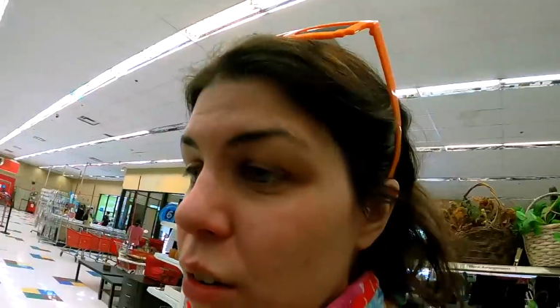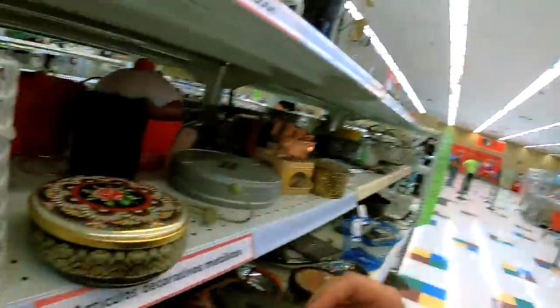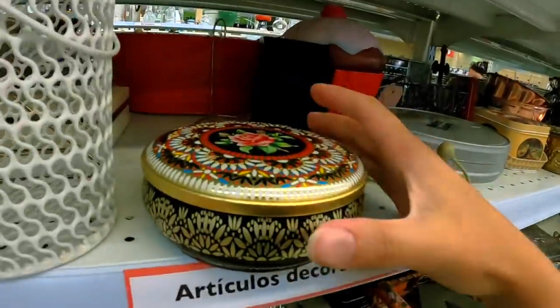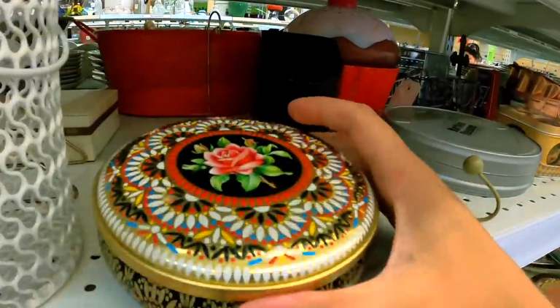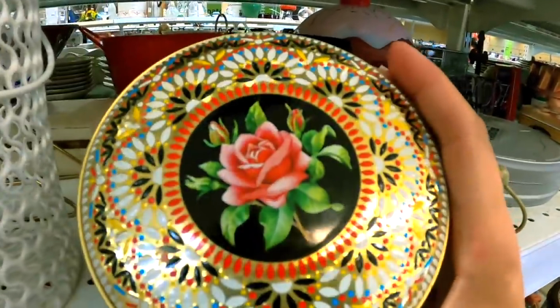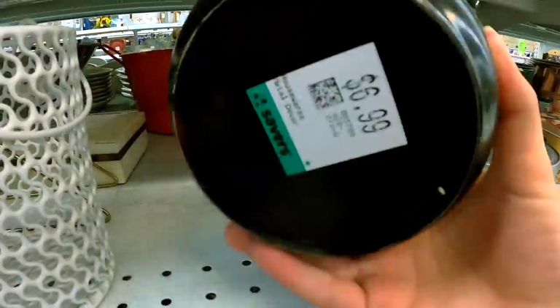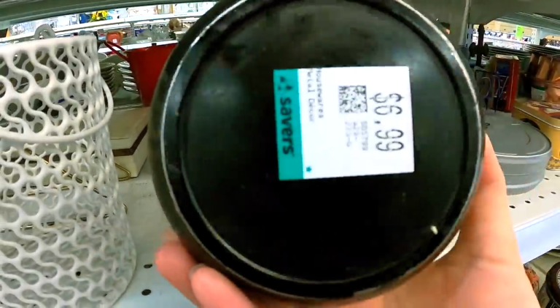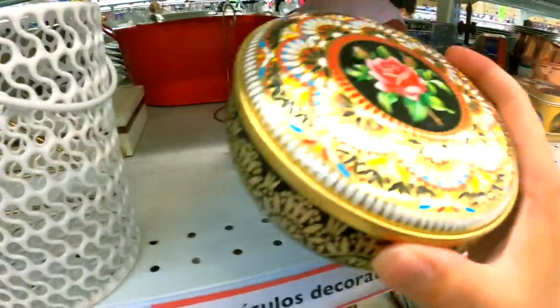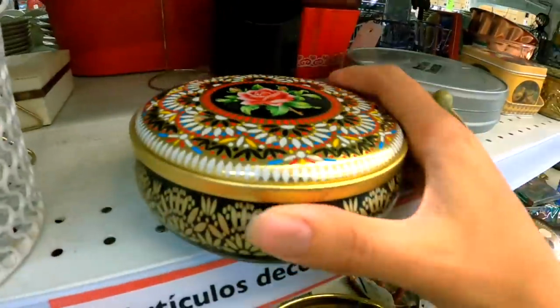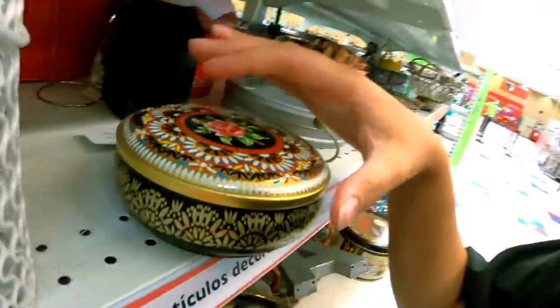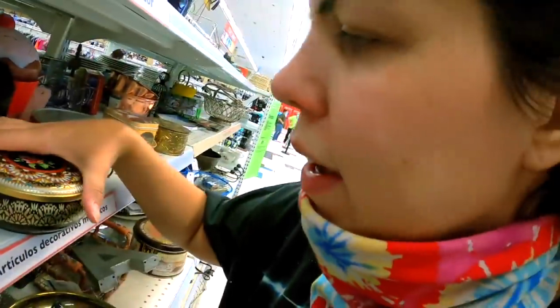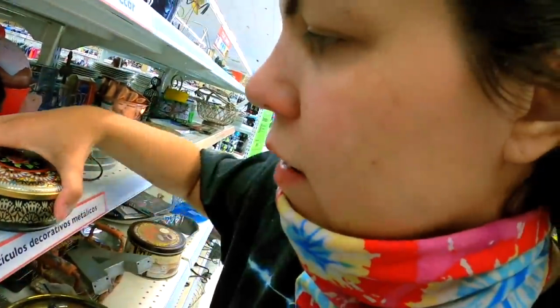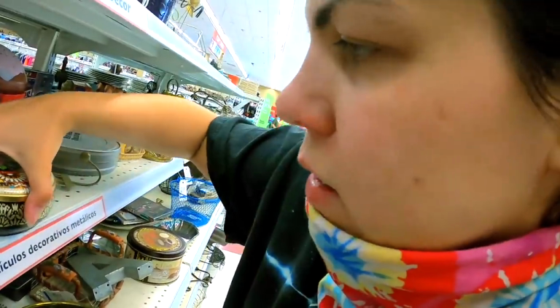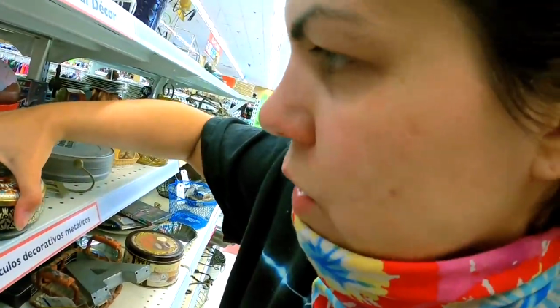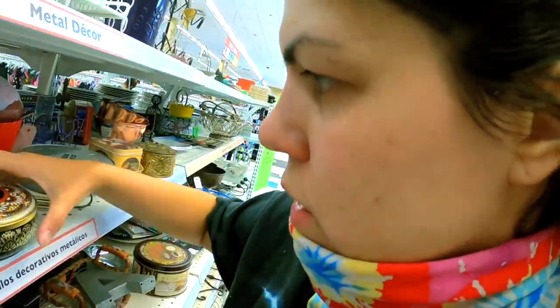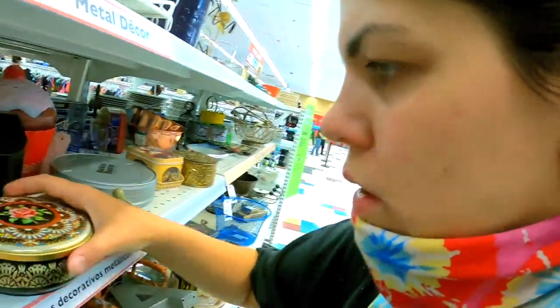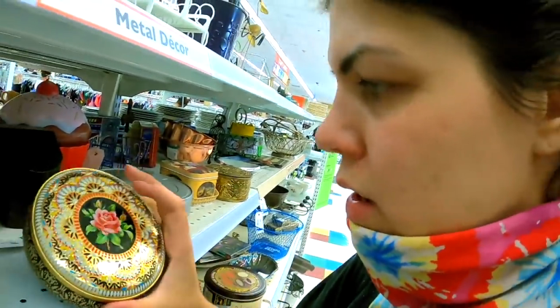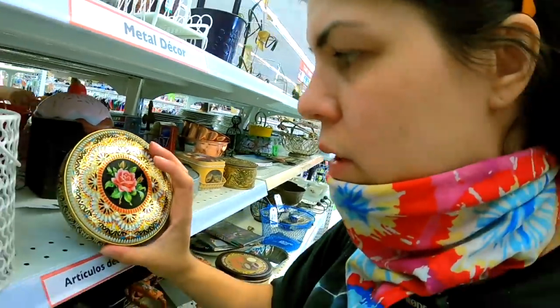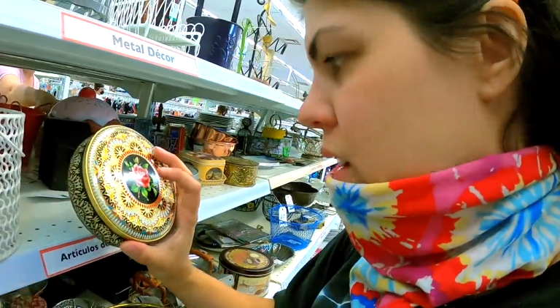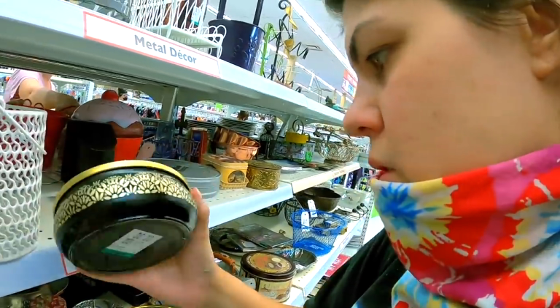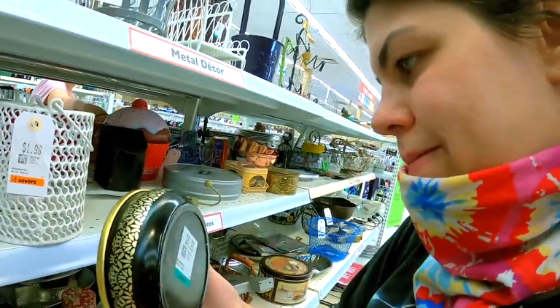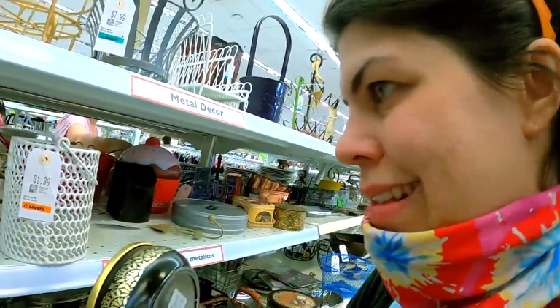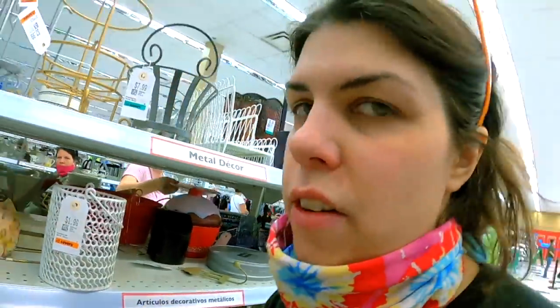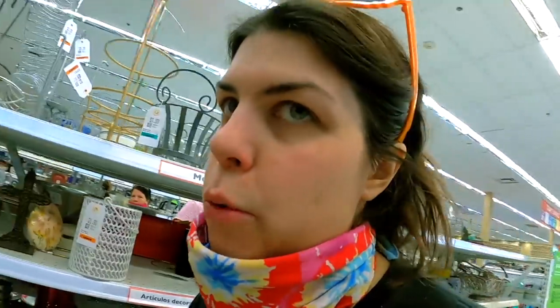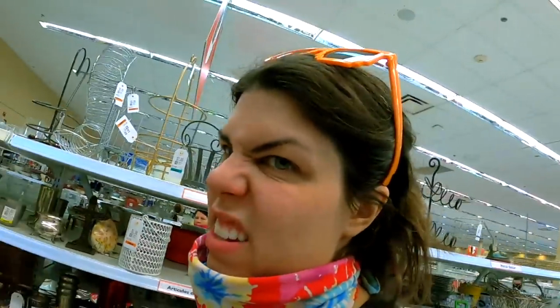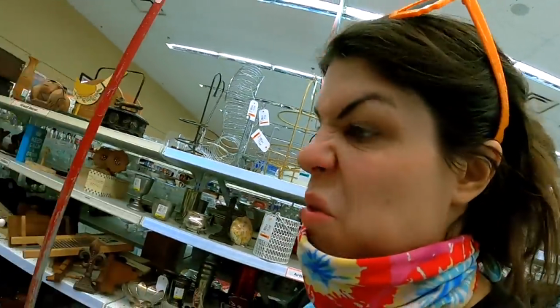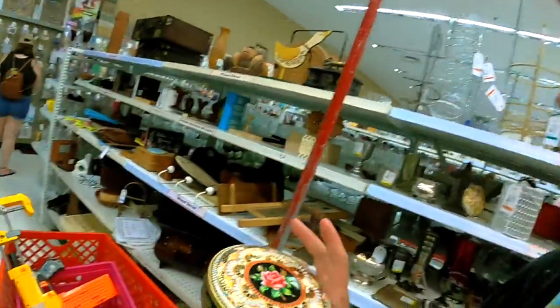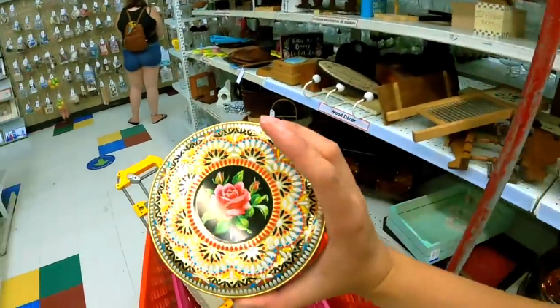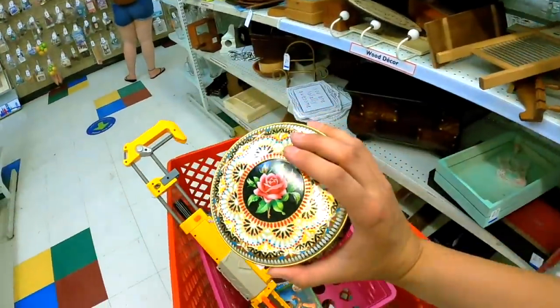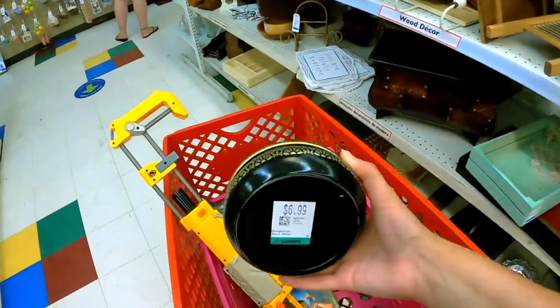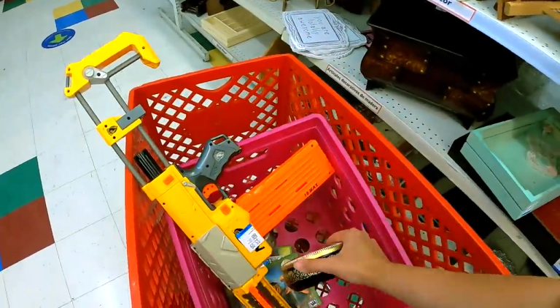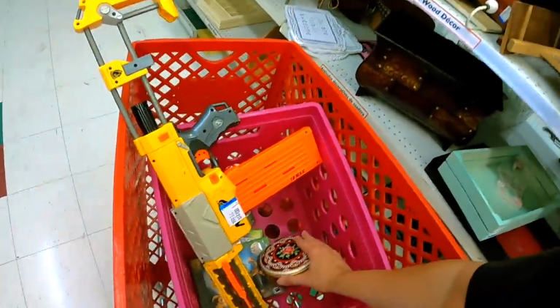Oh, this is pretty — $3.50. I've been making recycled candles so this would be a really cute candle. $3.50 is a little more than I like to spend for them, but this is exceptionally pretty.